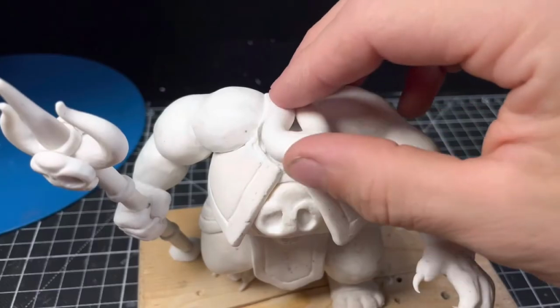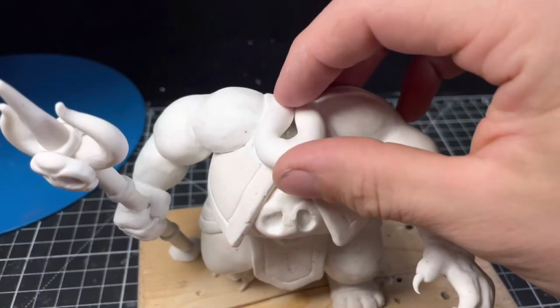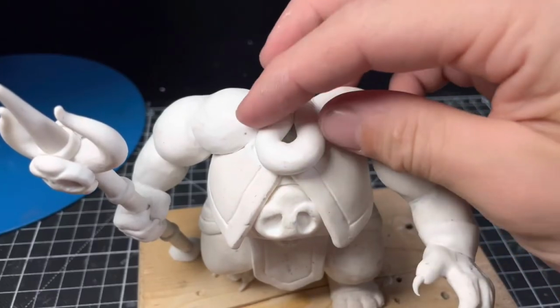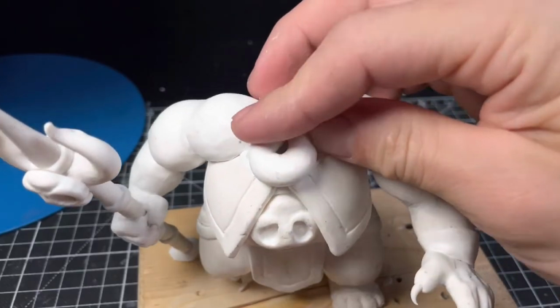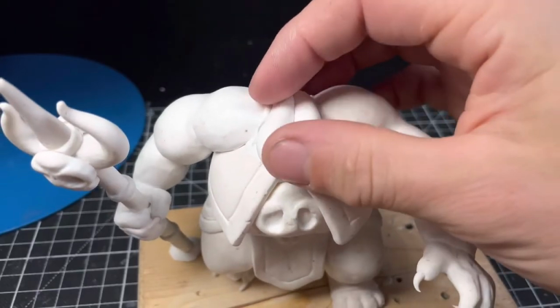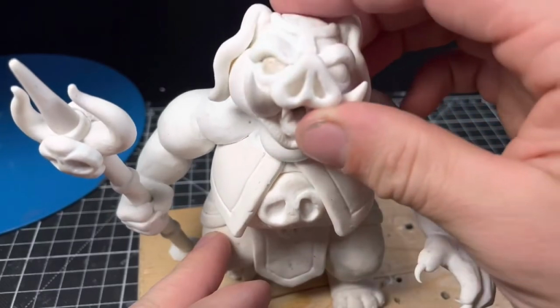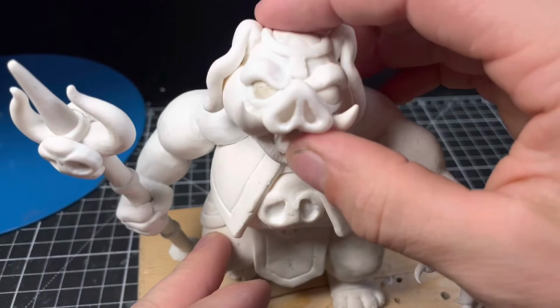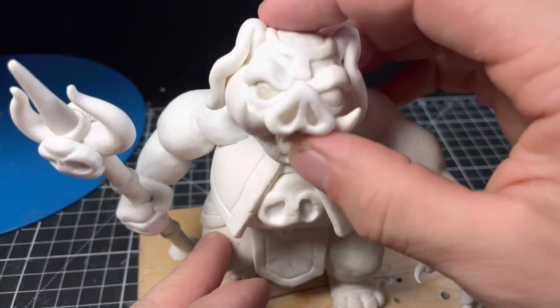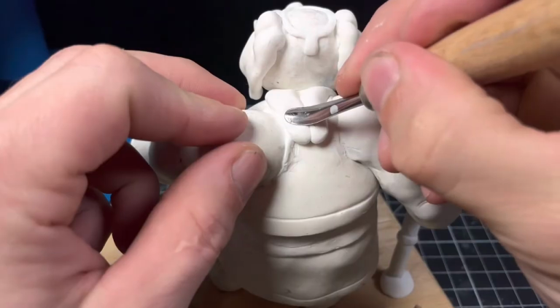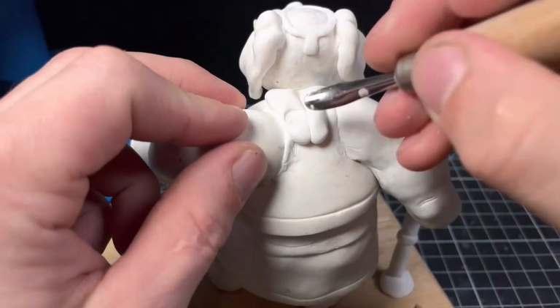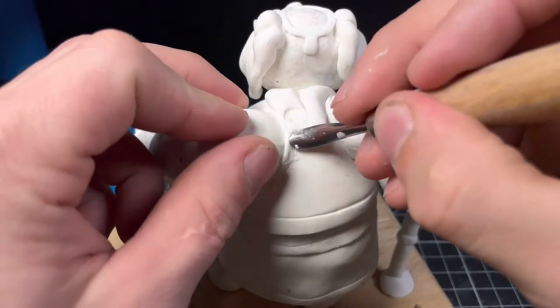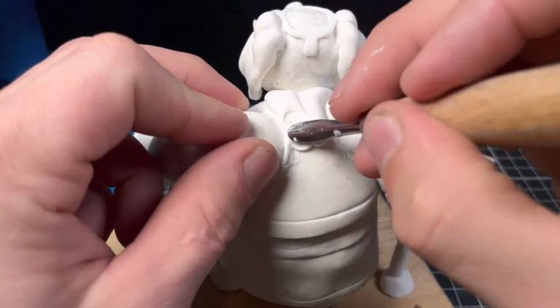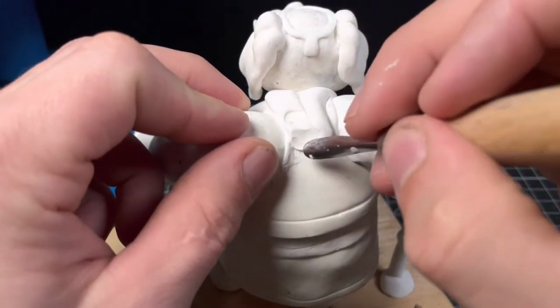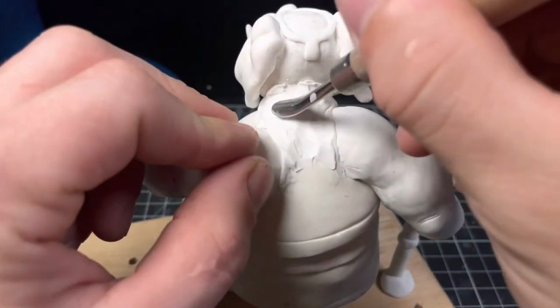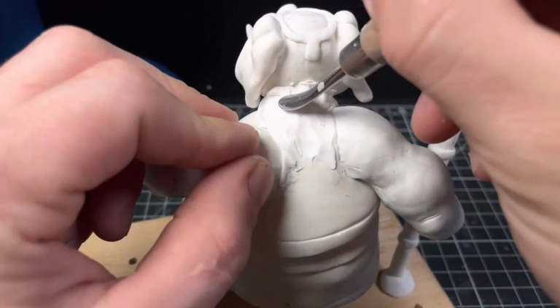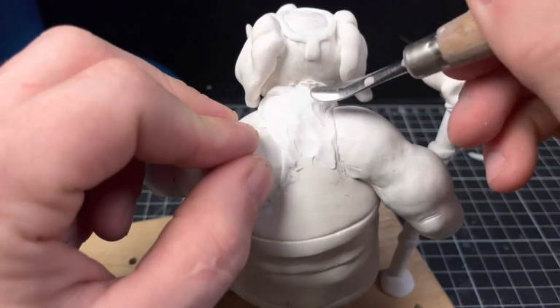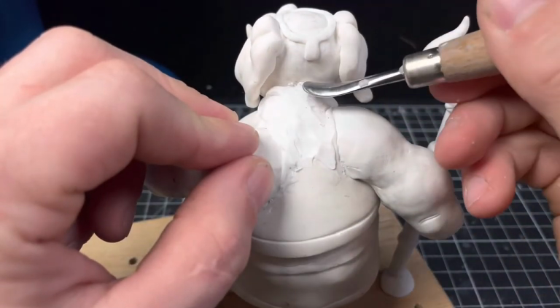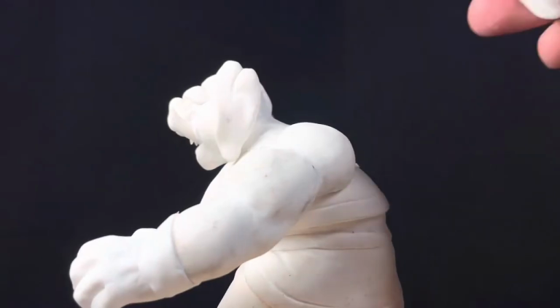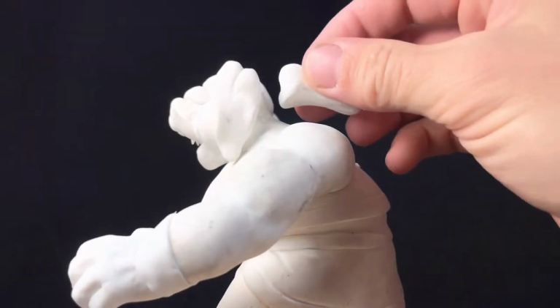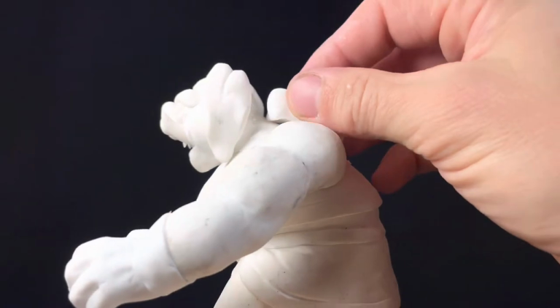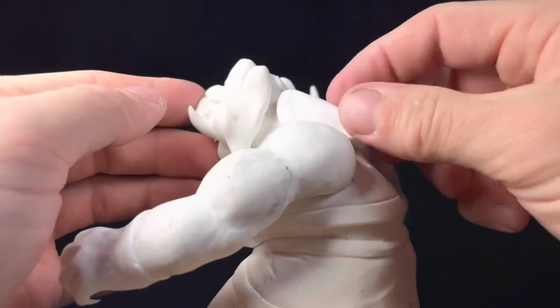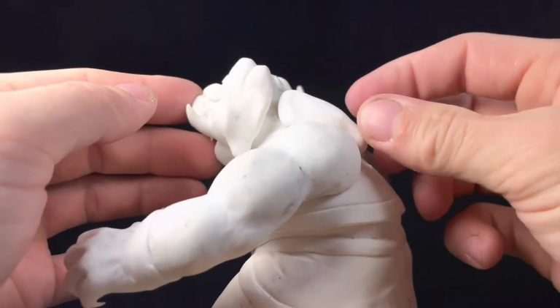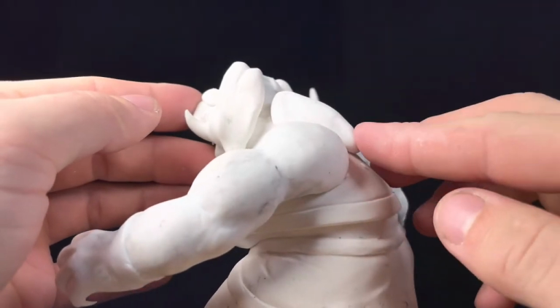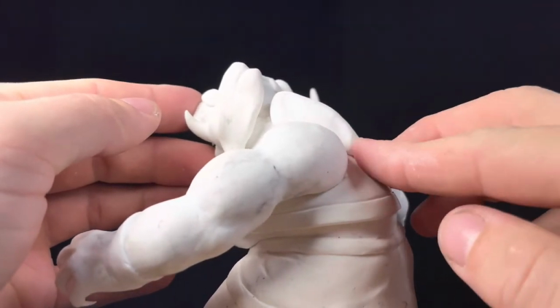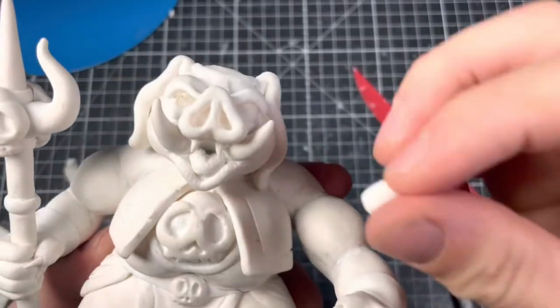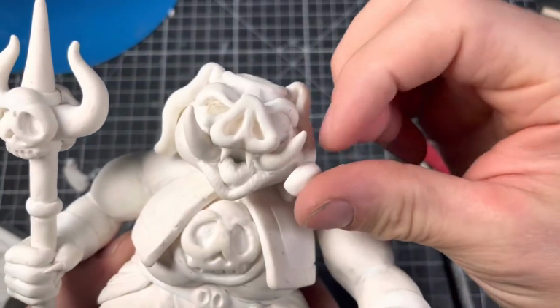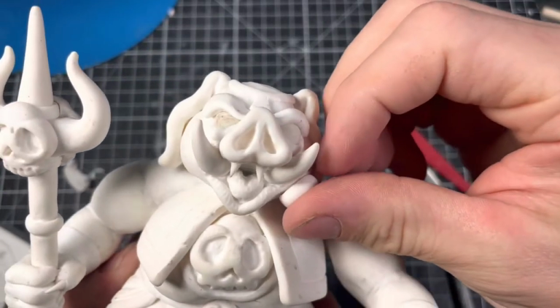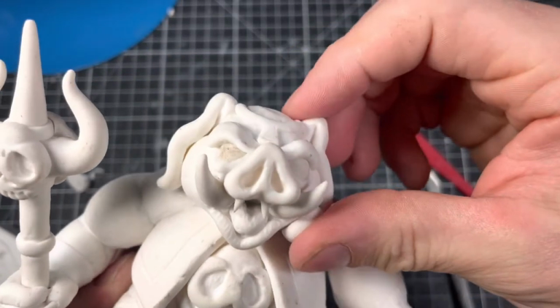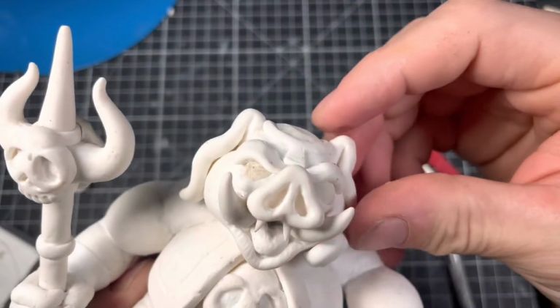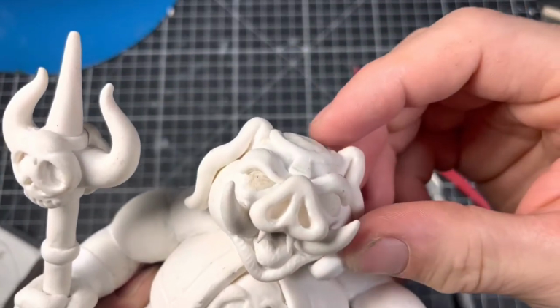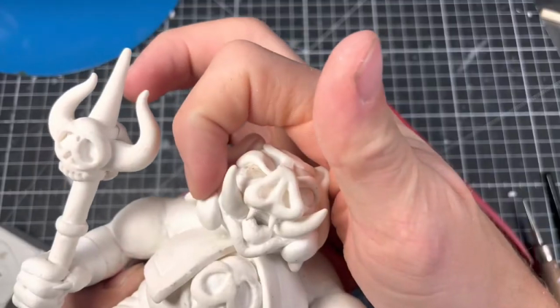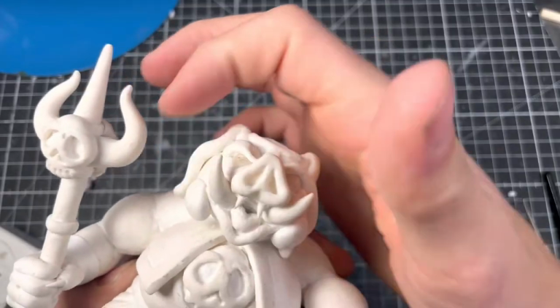Ganon has a lot of neck so I don't need armature wire to attach the head to the body. Instead we're just squishing his head straight onto a lump of clay and adding some additional neck and some additional meat on the cheeks.